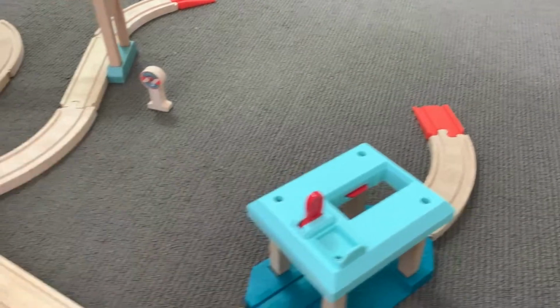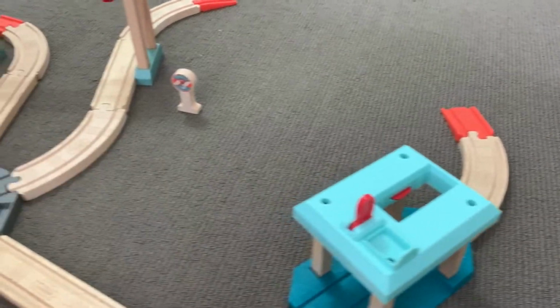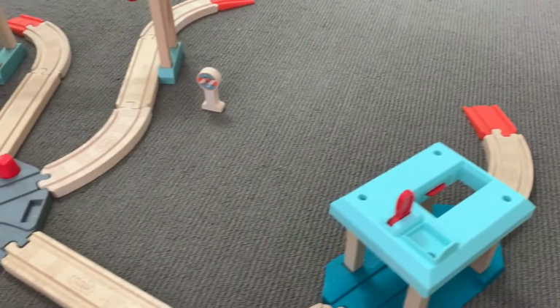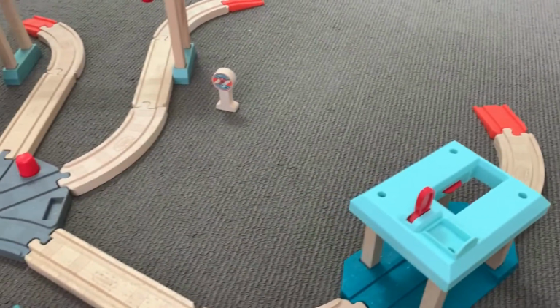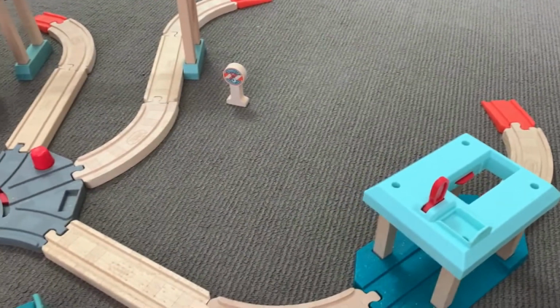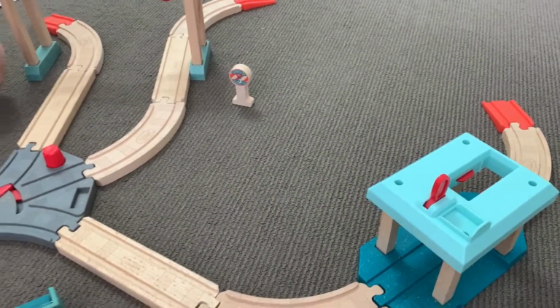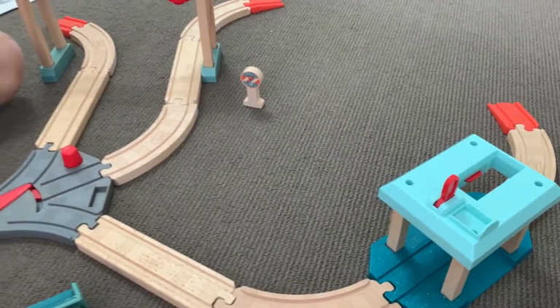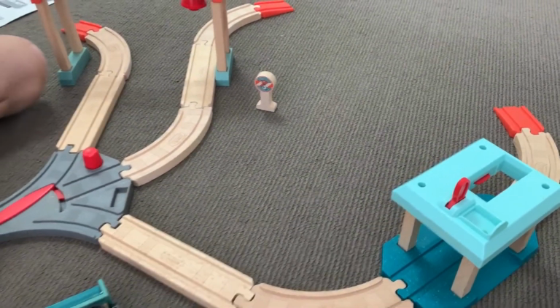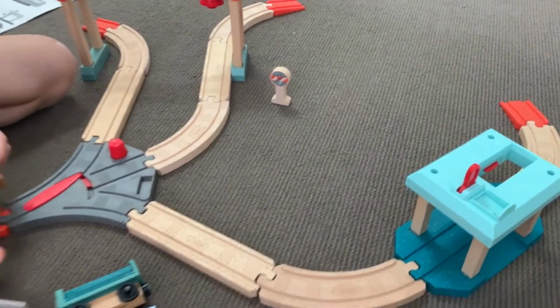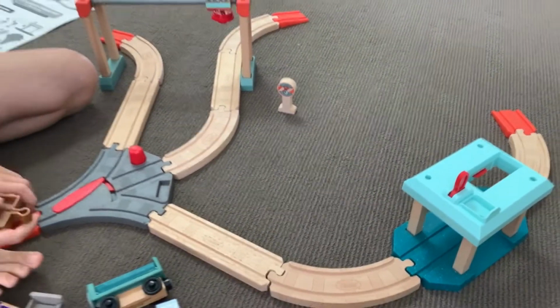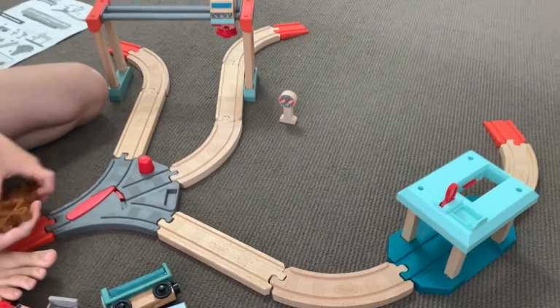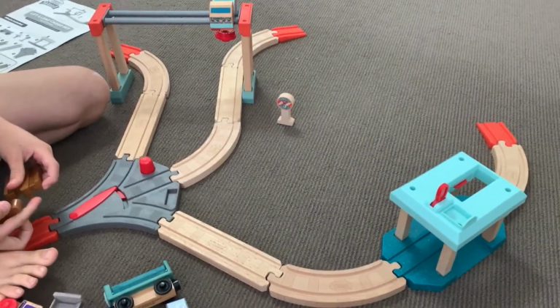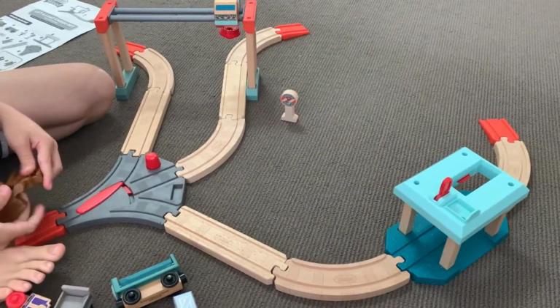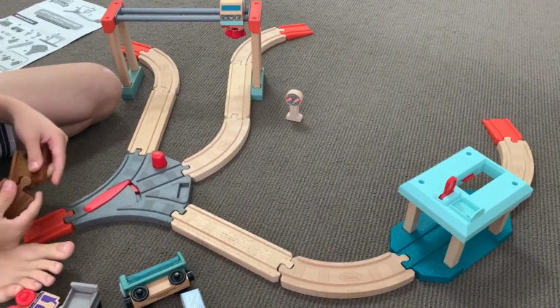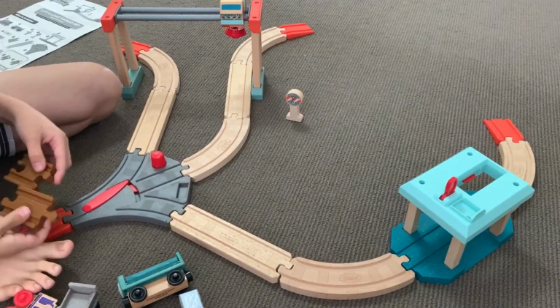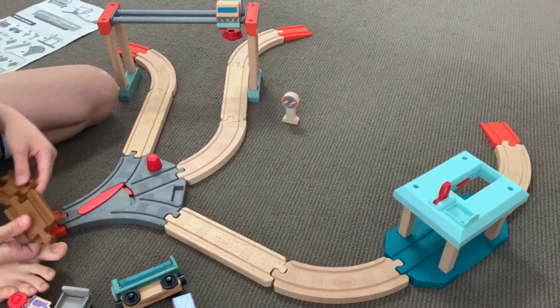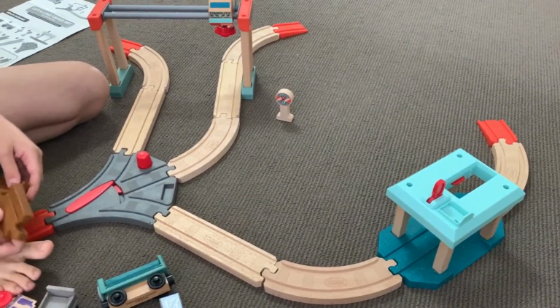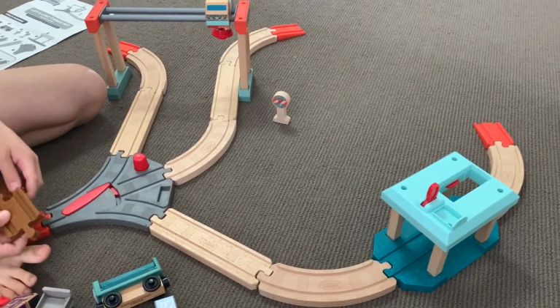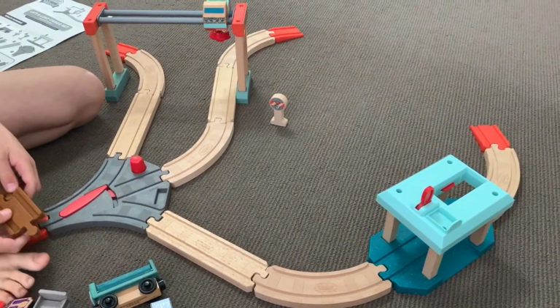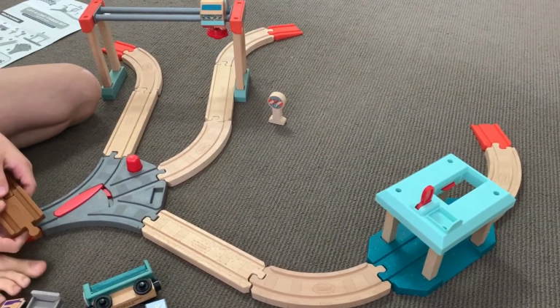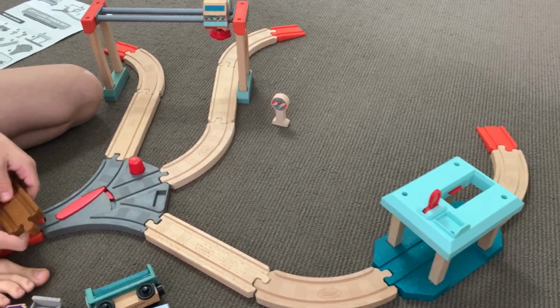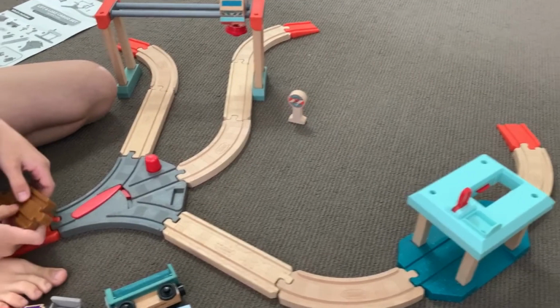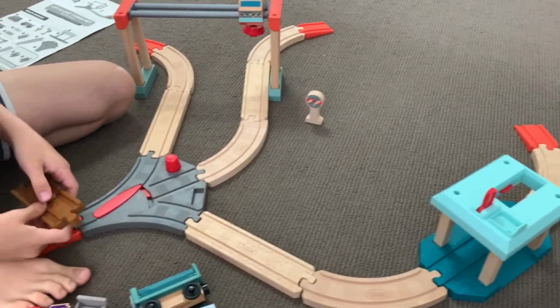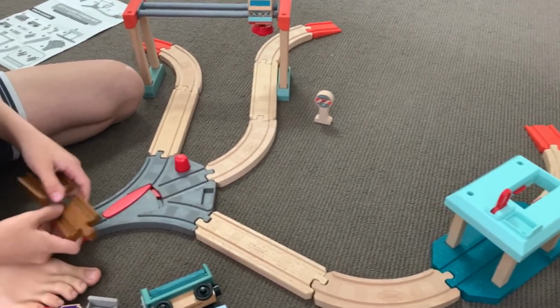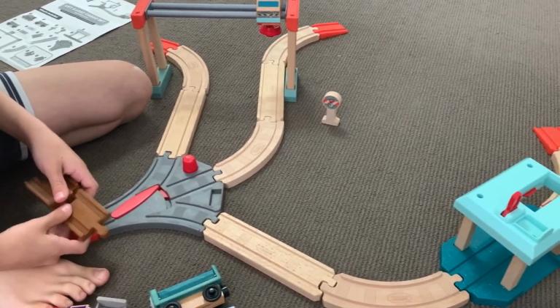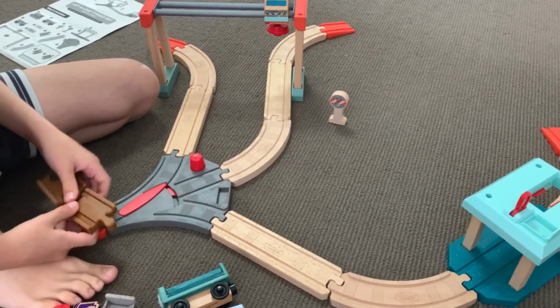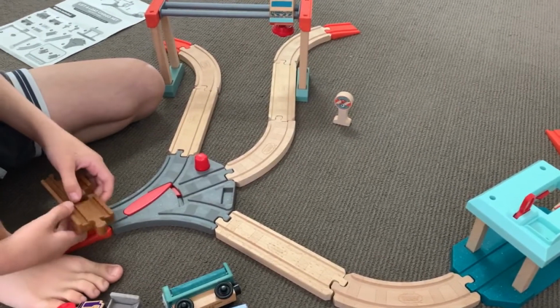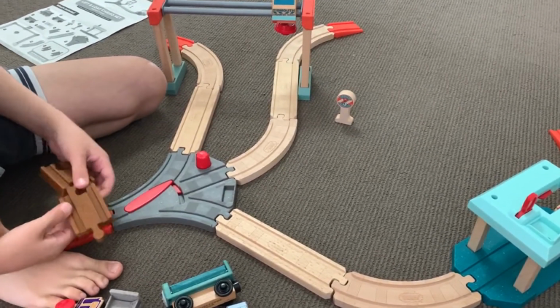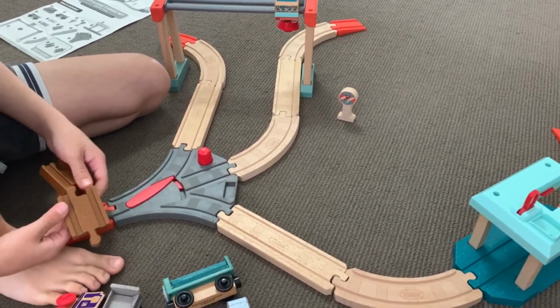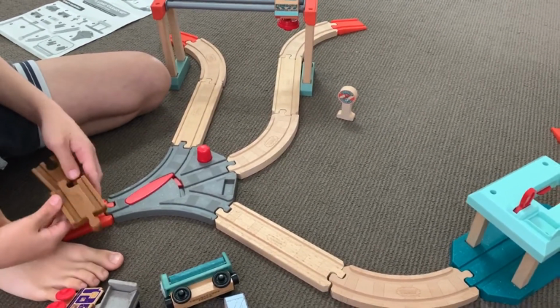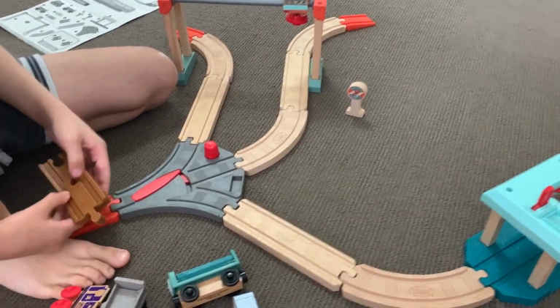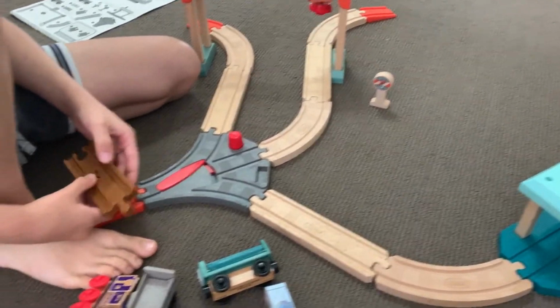So does any of this connect — does it form a loop? No, the trucks don't connect and it doesn't form a loop.